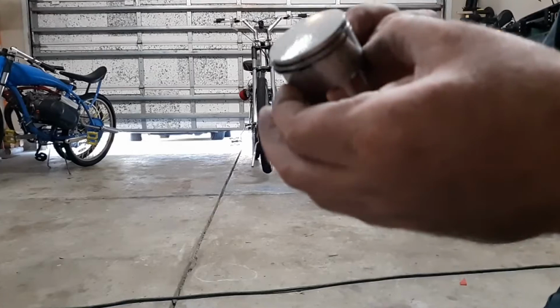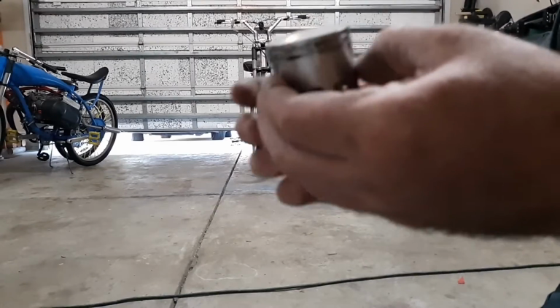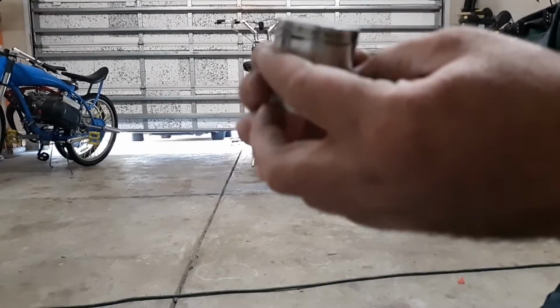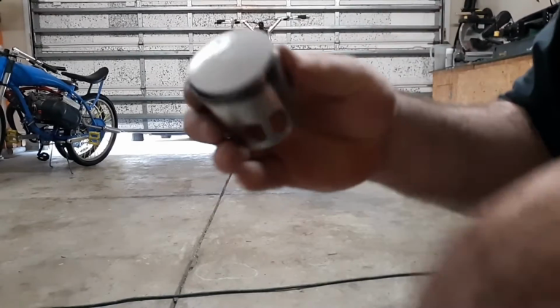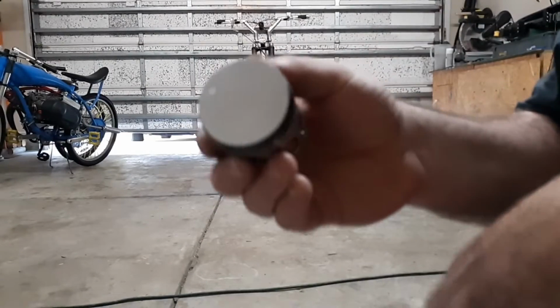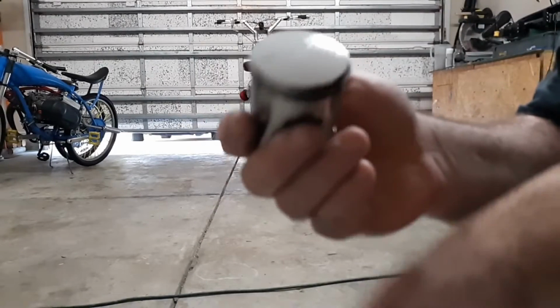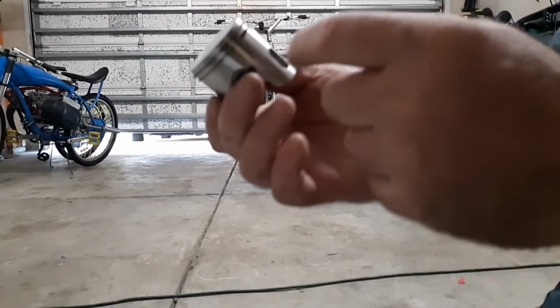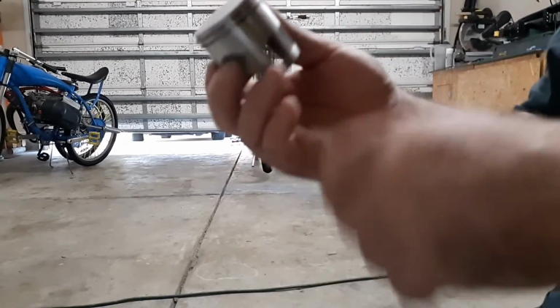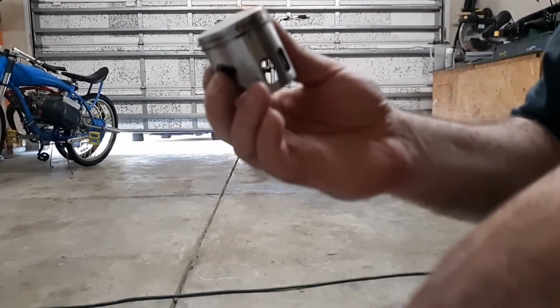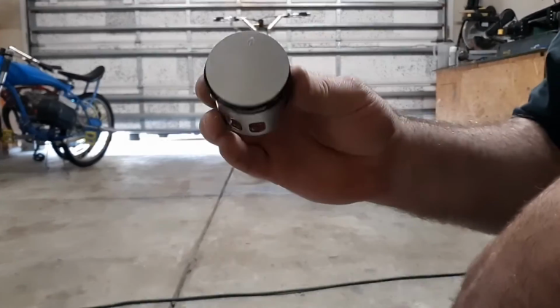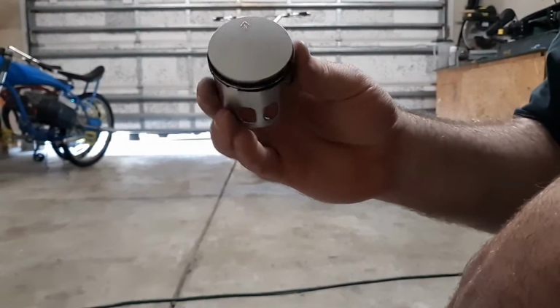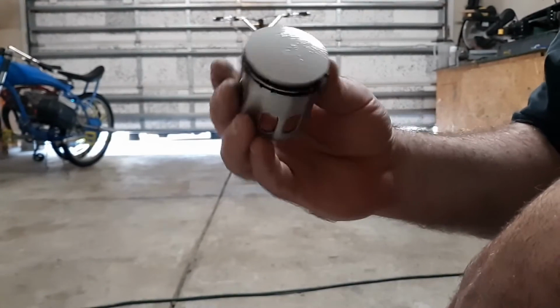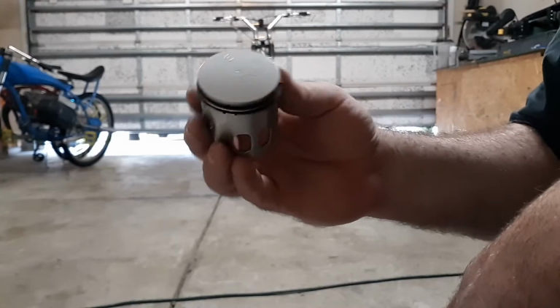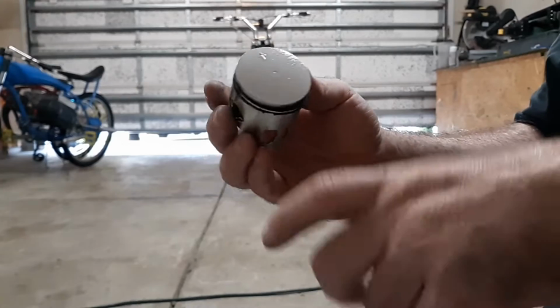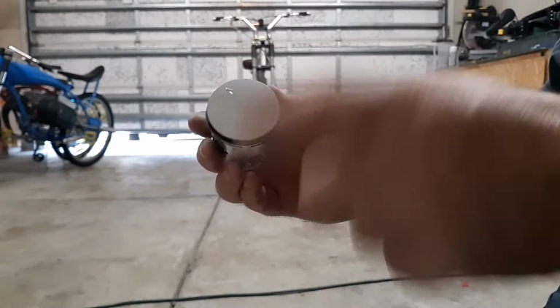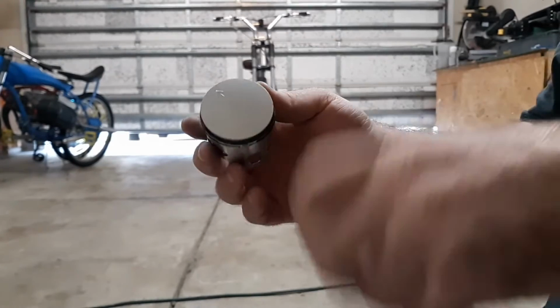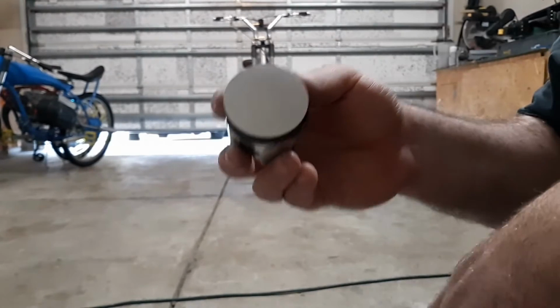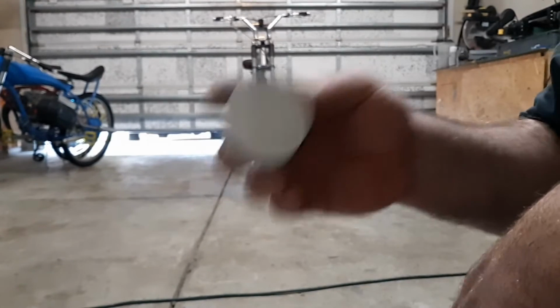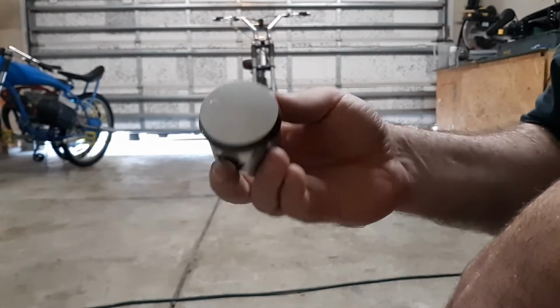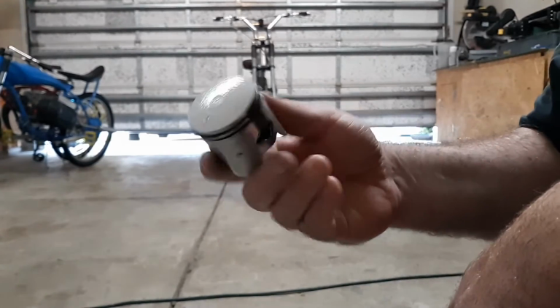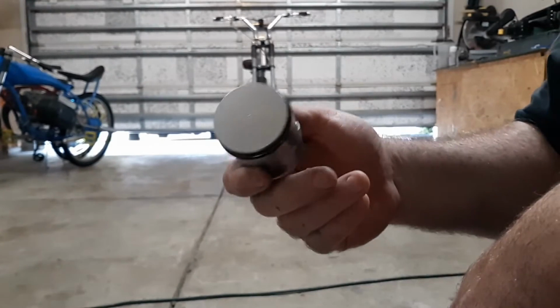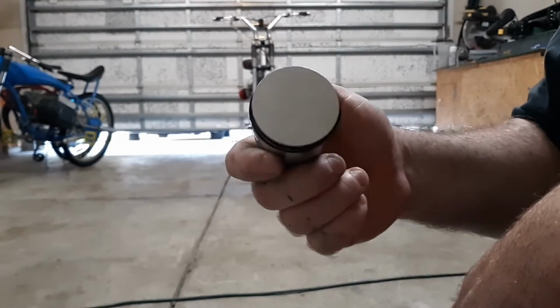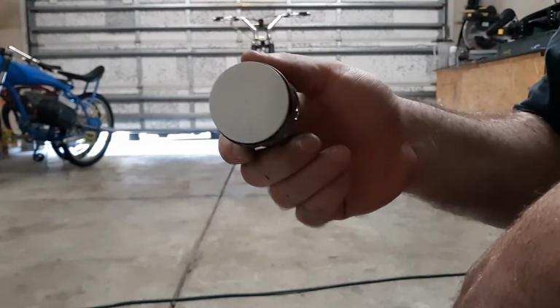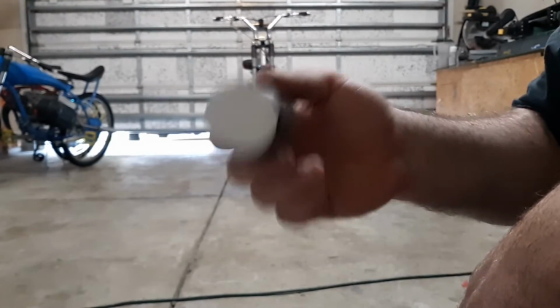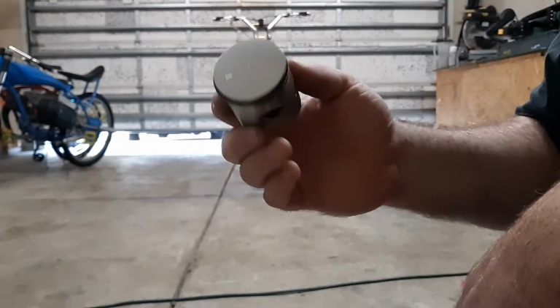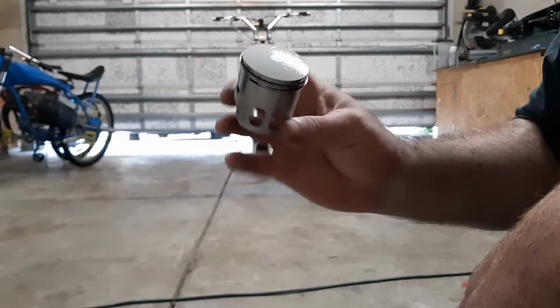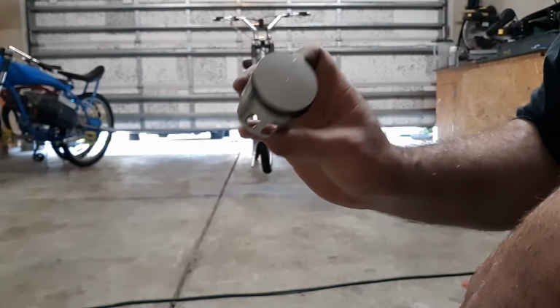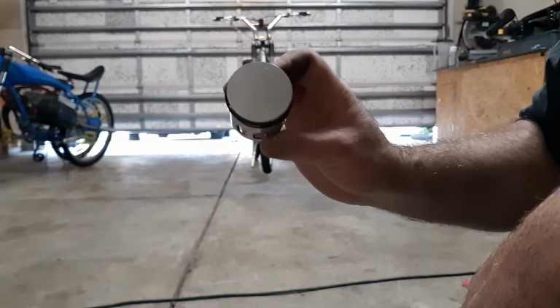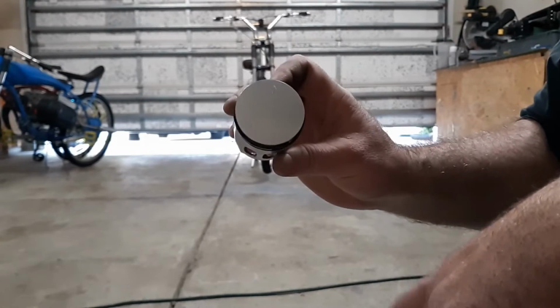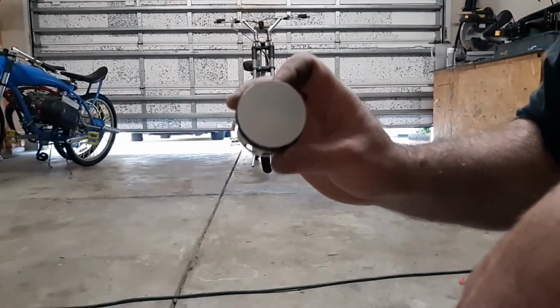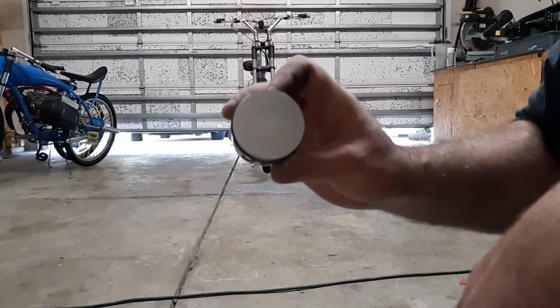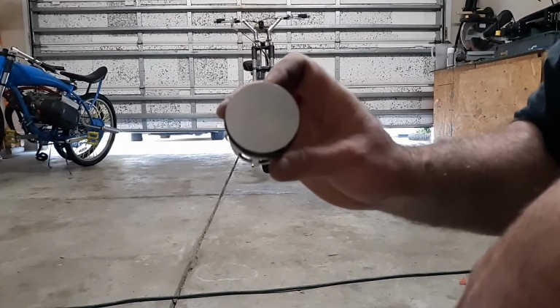To some extent, I don't know if those heat marks are from before or after you did it — couldn't tell you. But that is a ceramic coating, and that thing's been in this bike probably 300 miles now, and that's what it looks like.